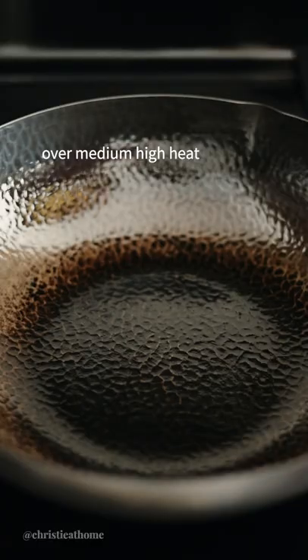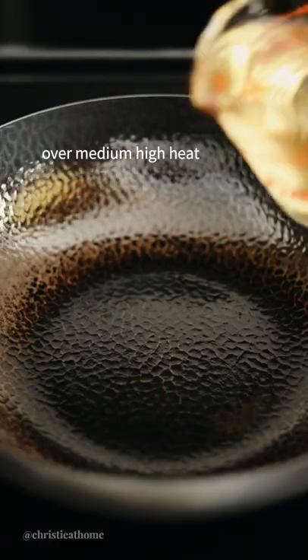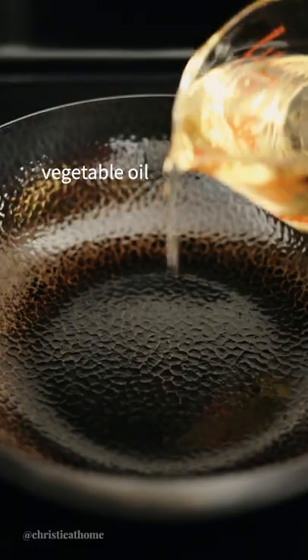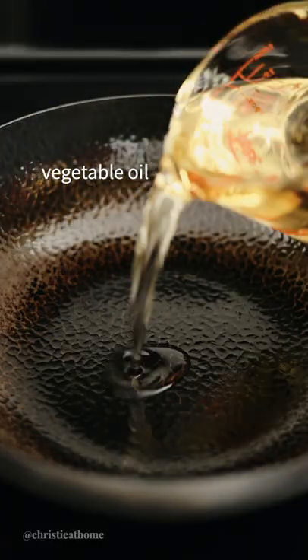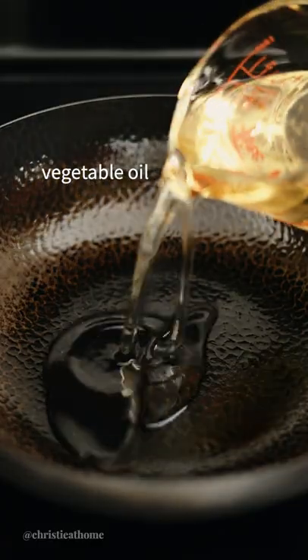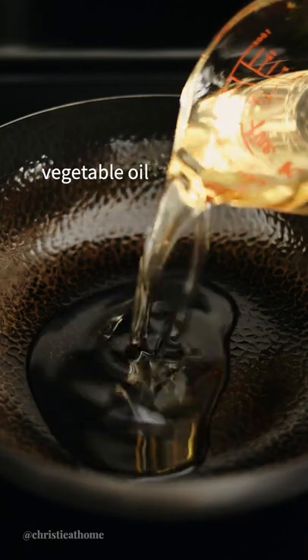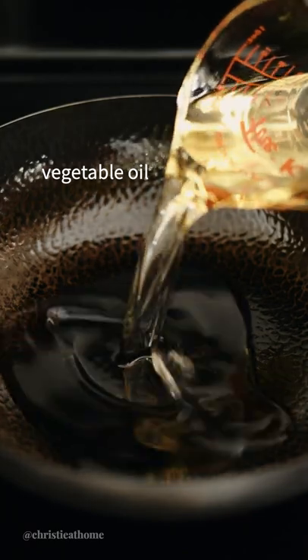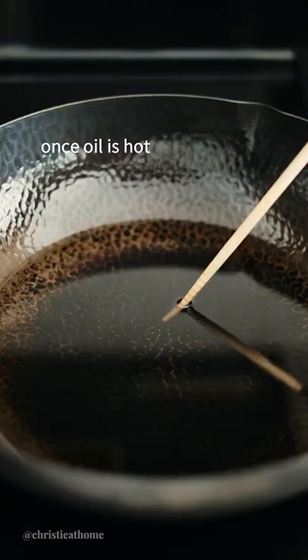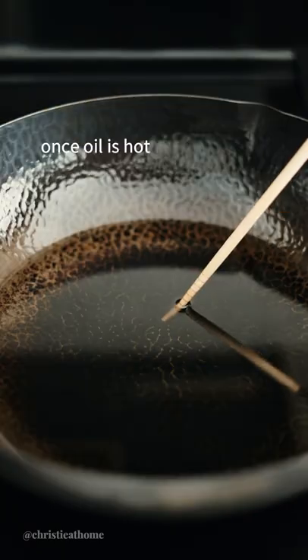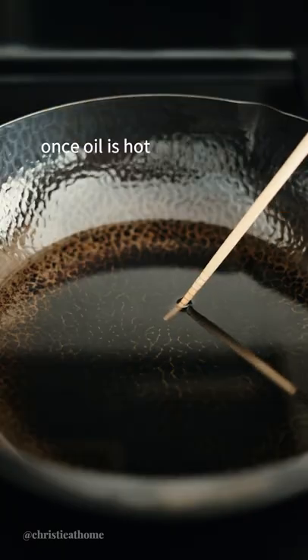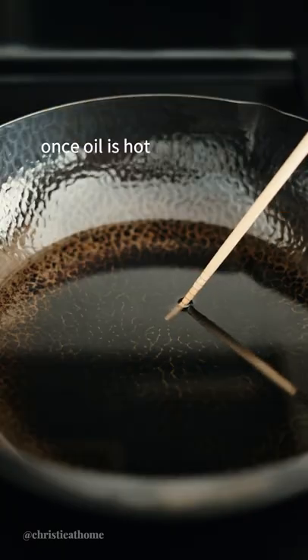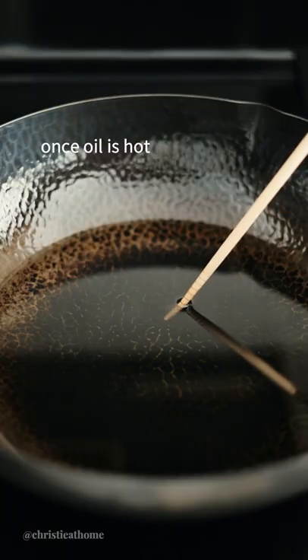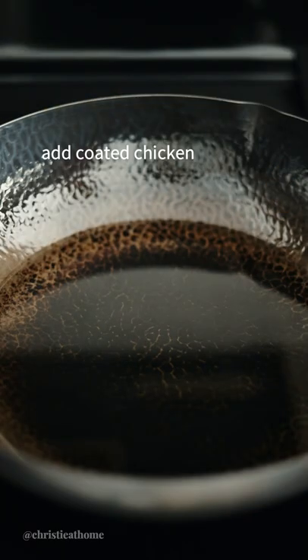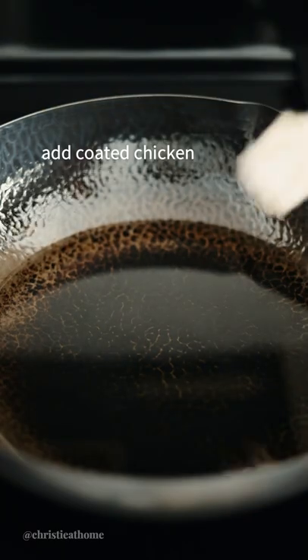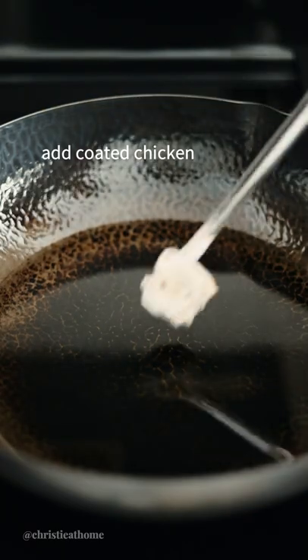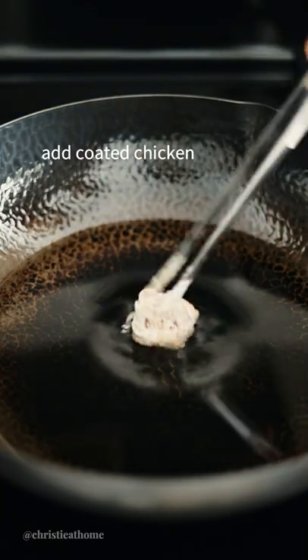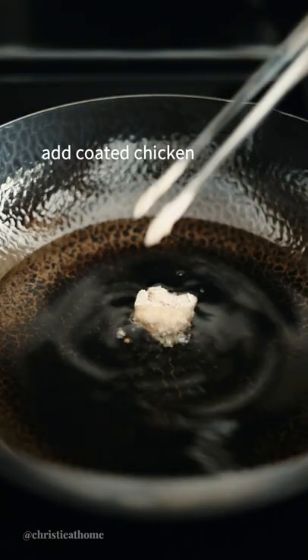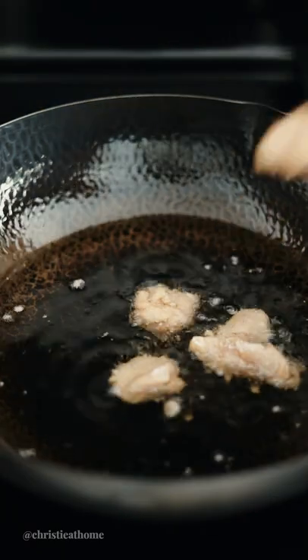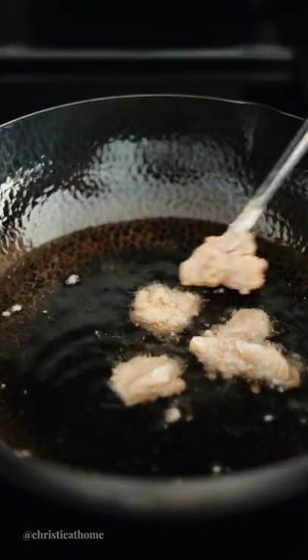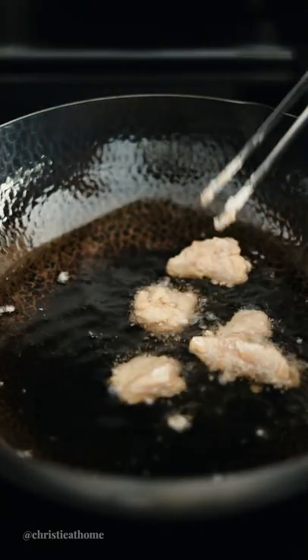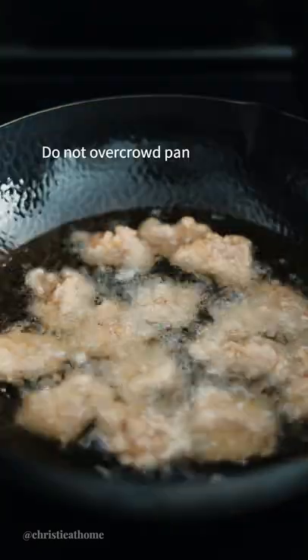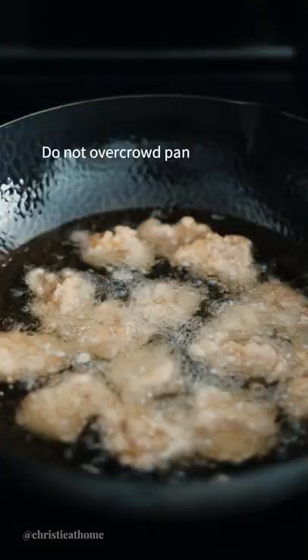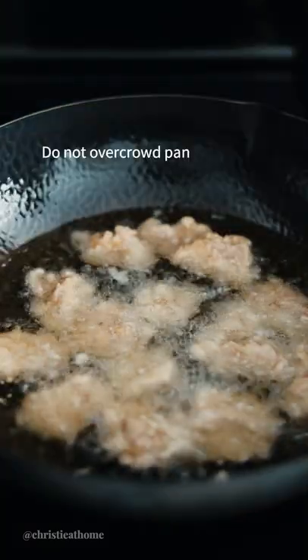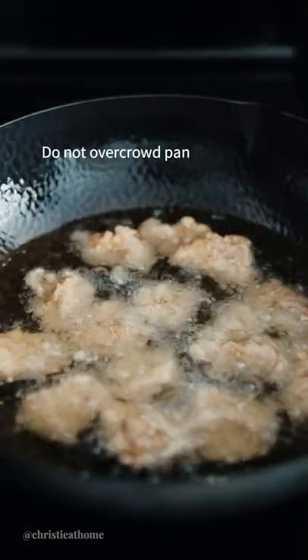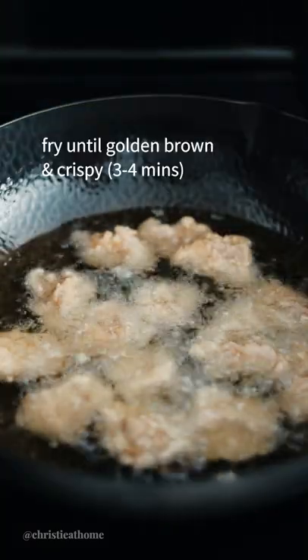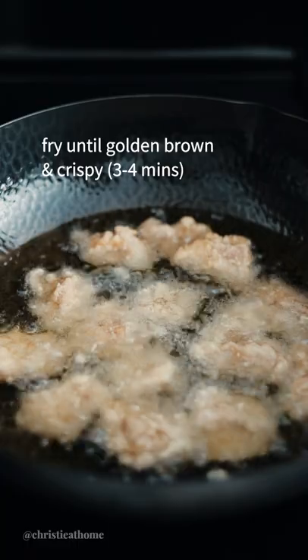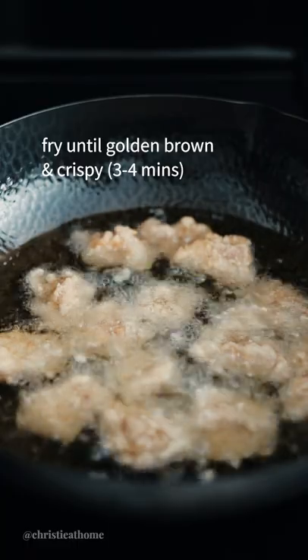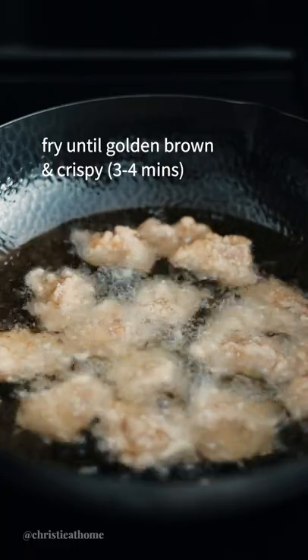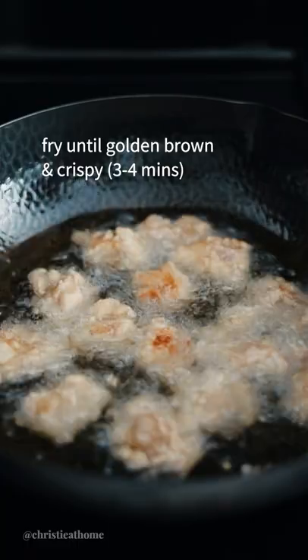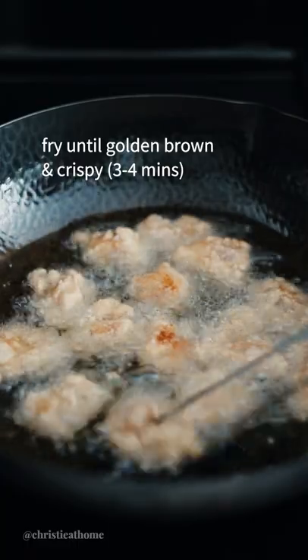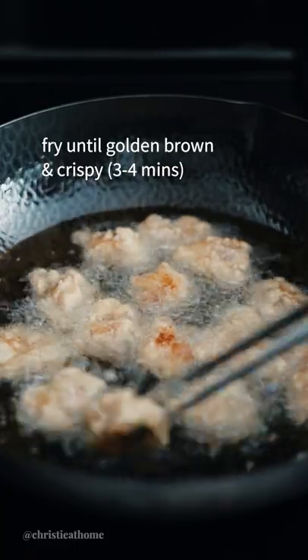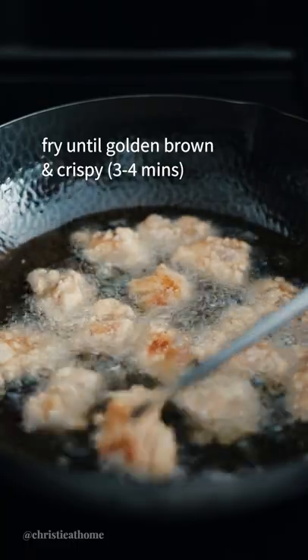Over medium-high heat, add vegetable oil. Once the oil is hot, add coated chicken. Fry until golden brown and crispy.